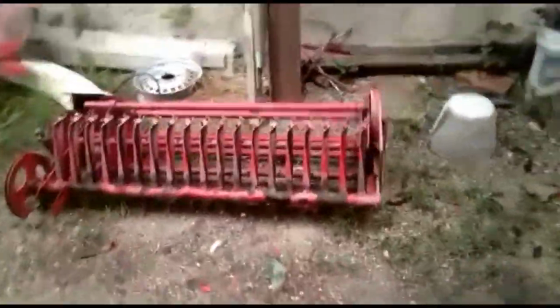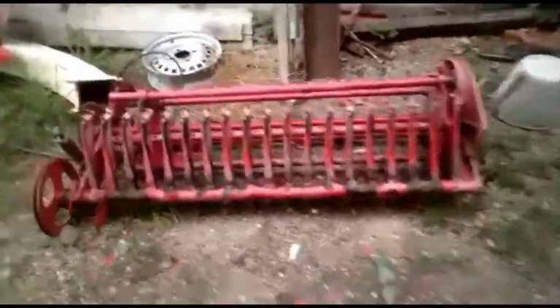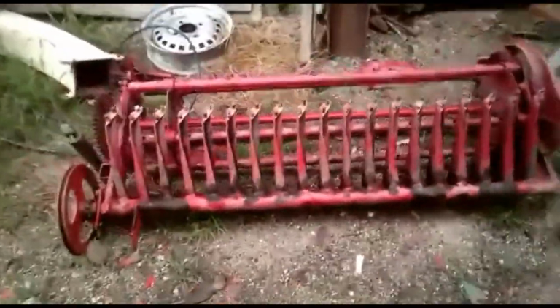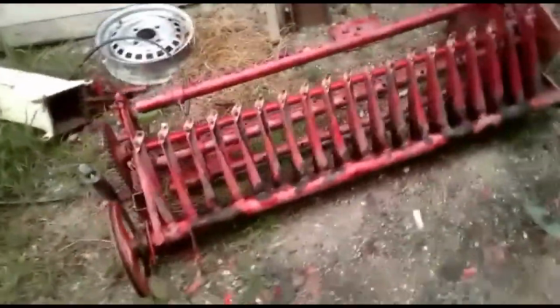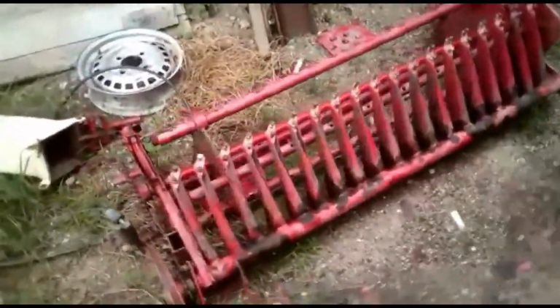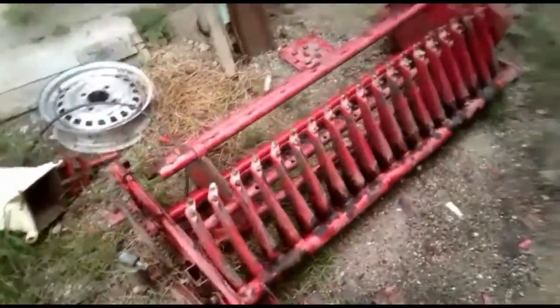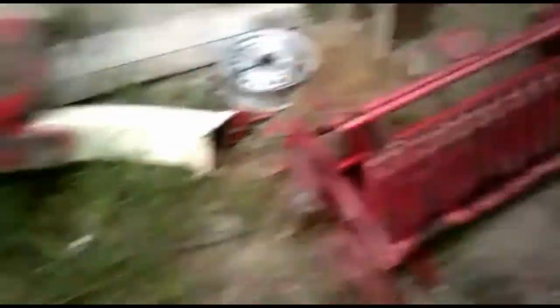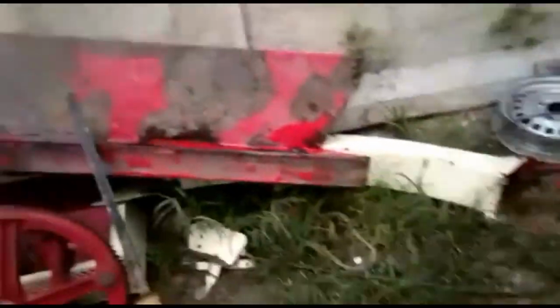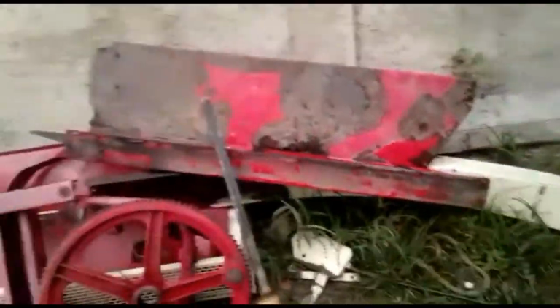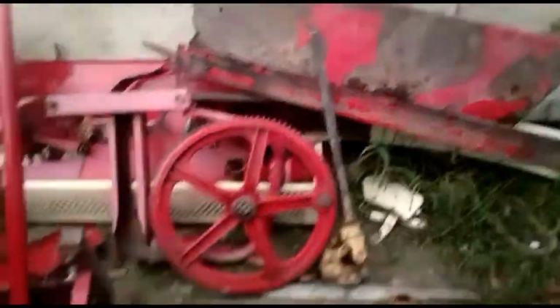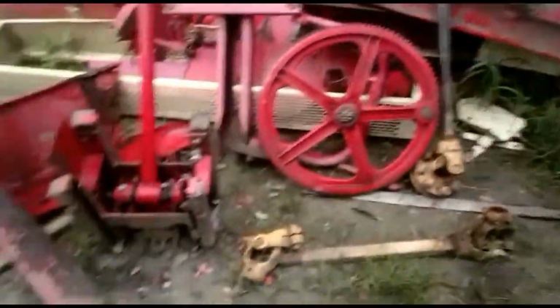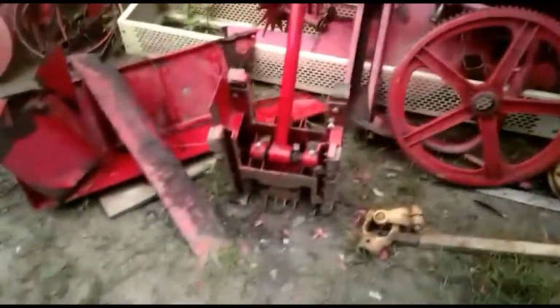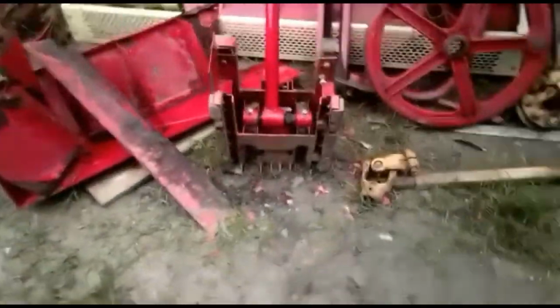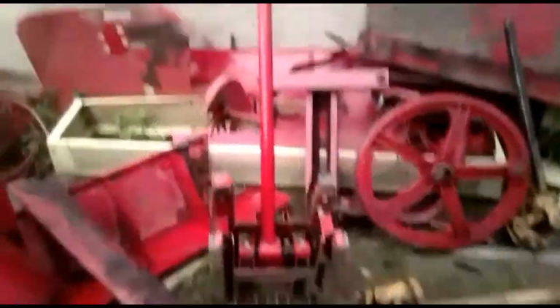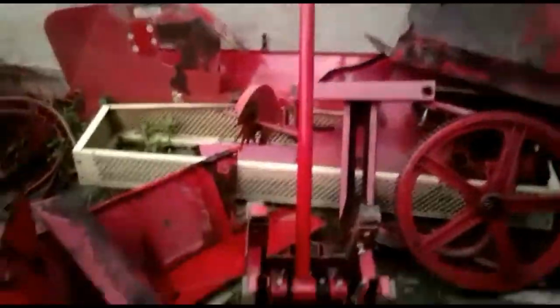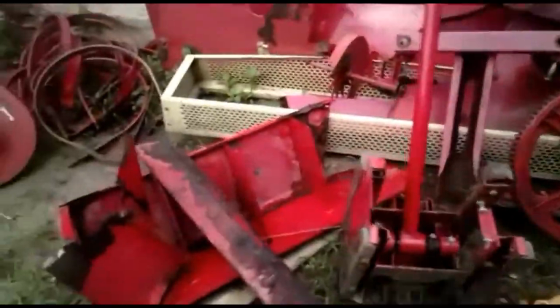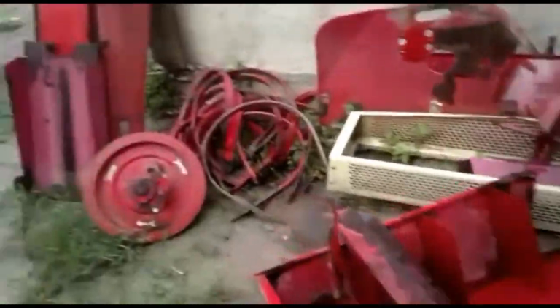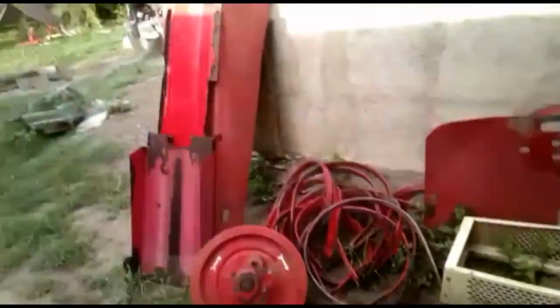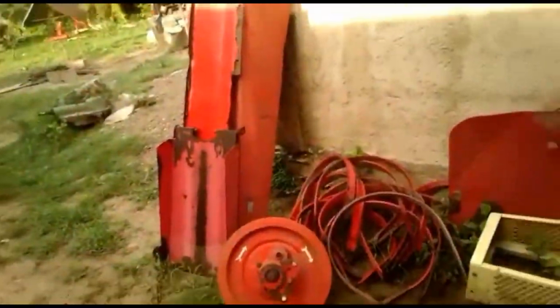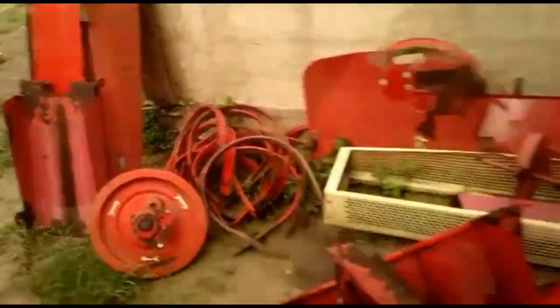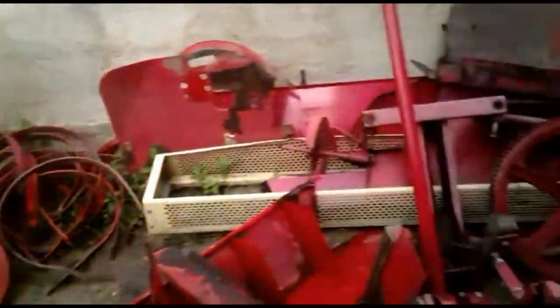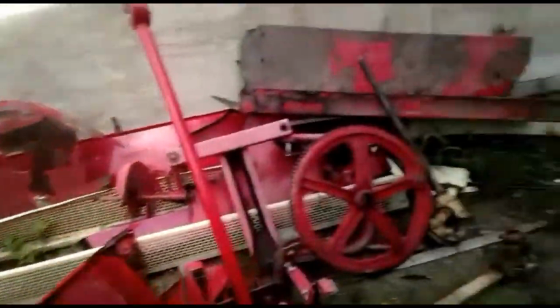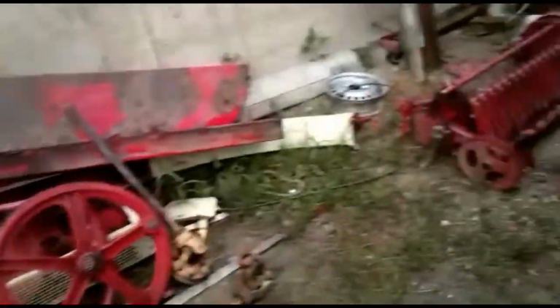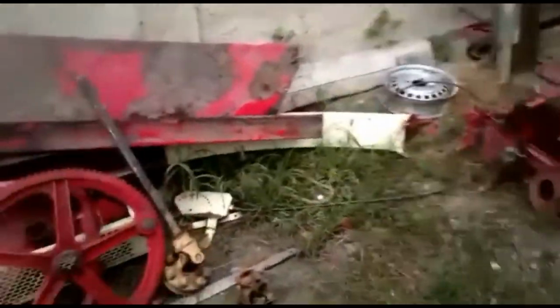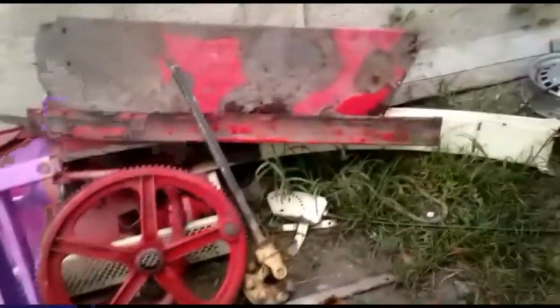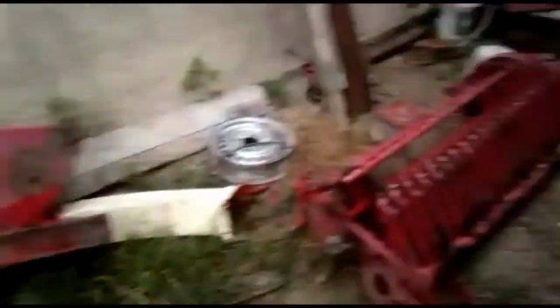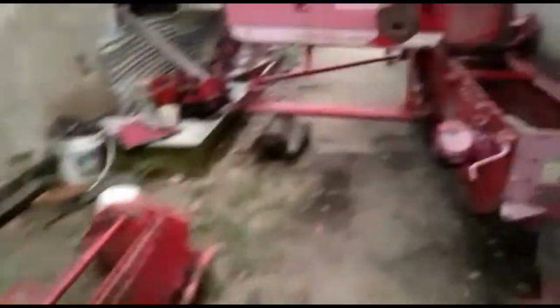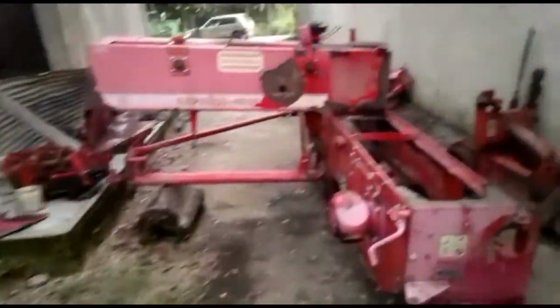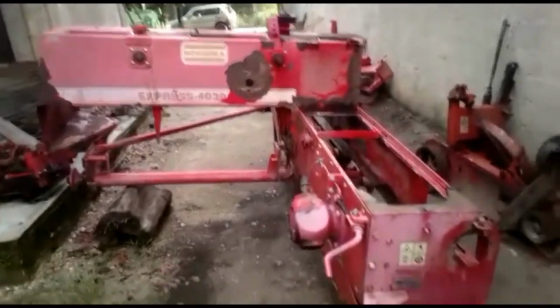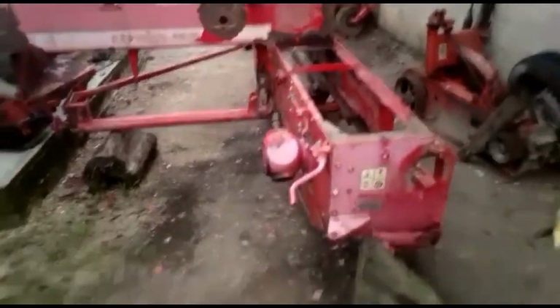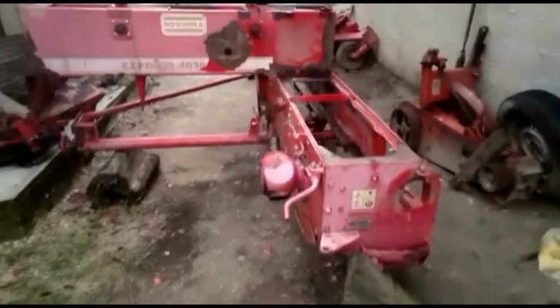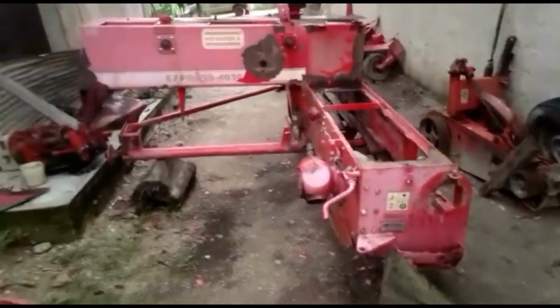This is the mold. These are the piston pieces. All the painting is going to be done, and the necessary adjustments to deliver the machine with 6 months of guarantee.